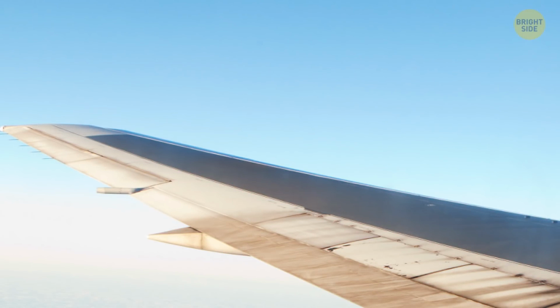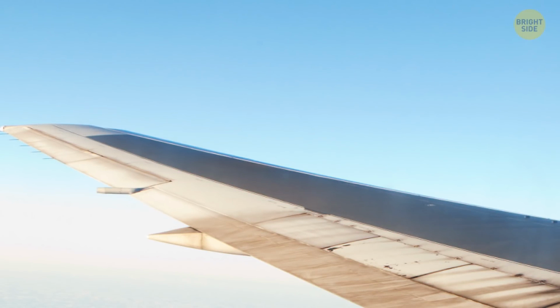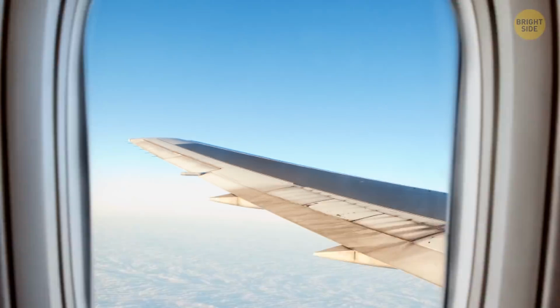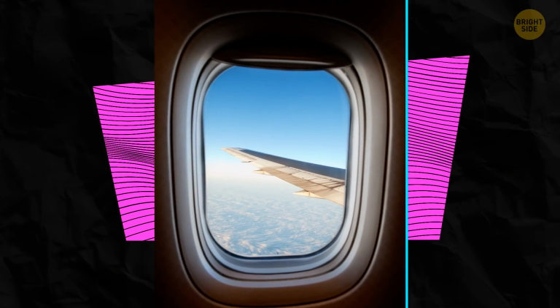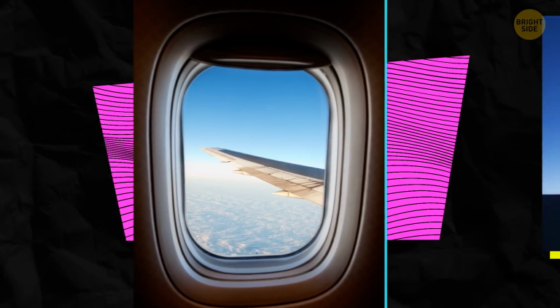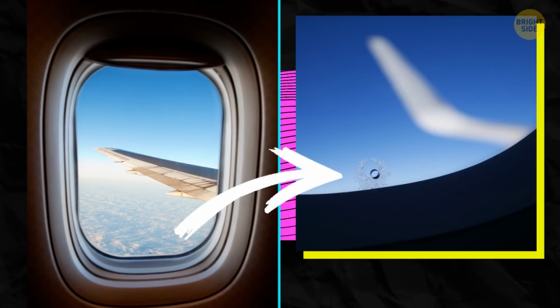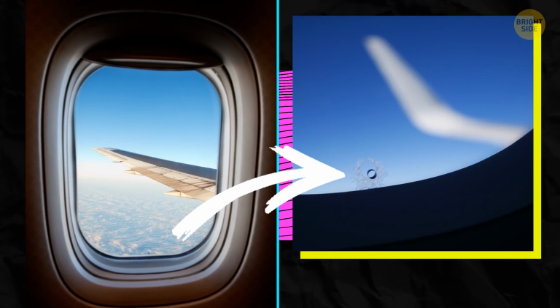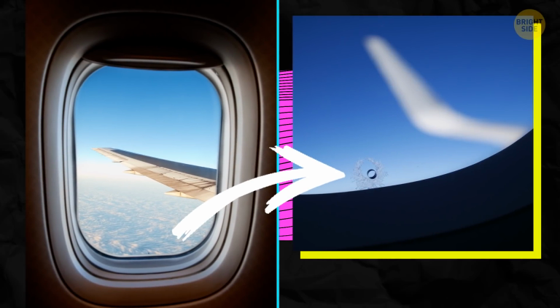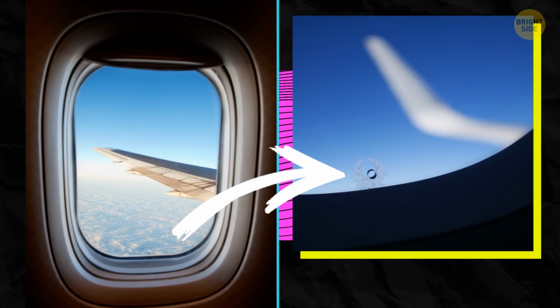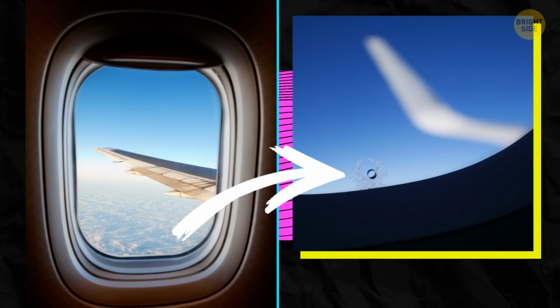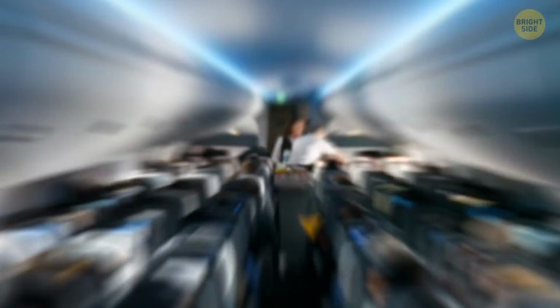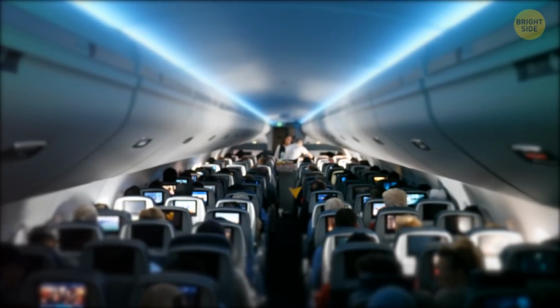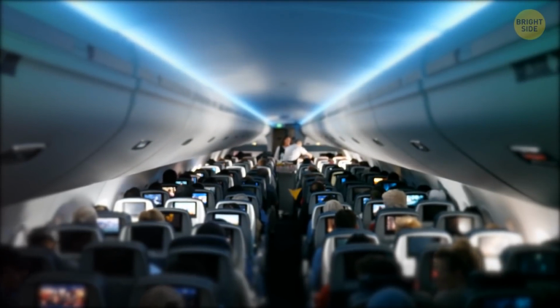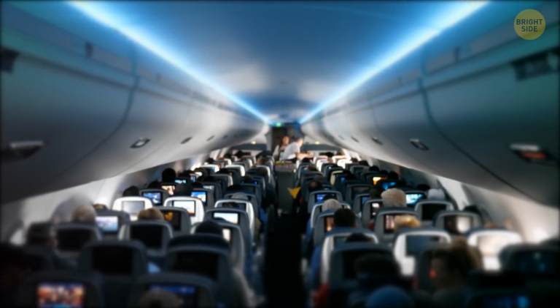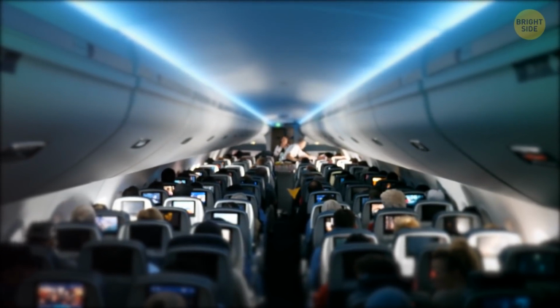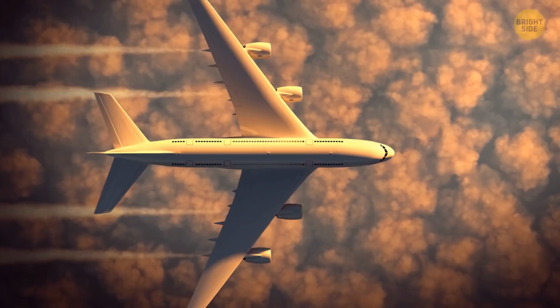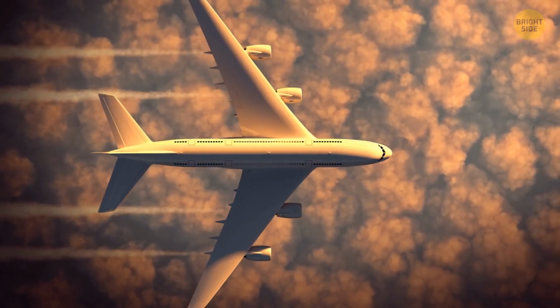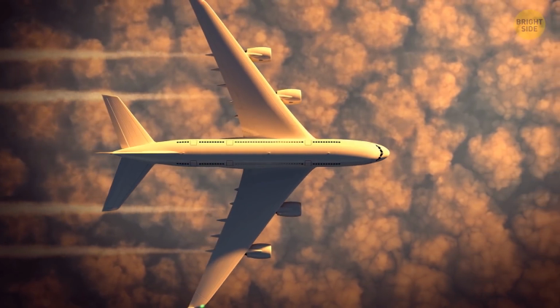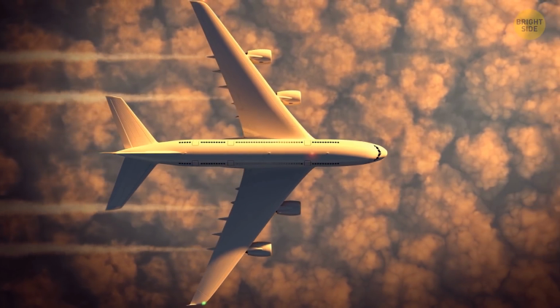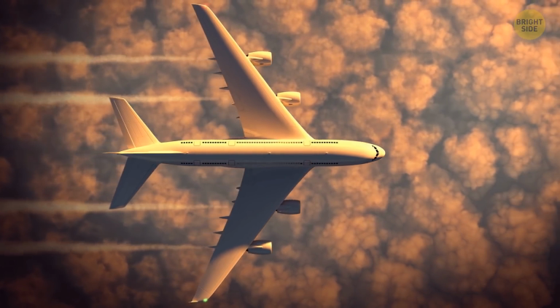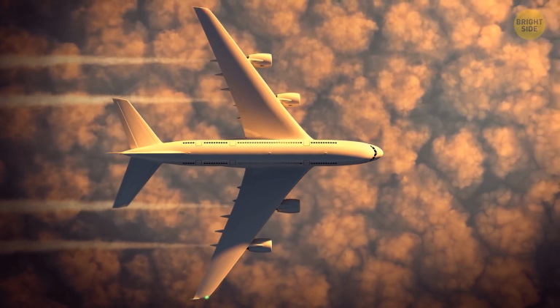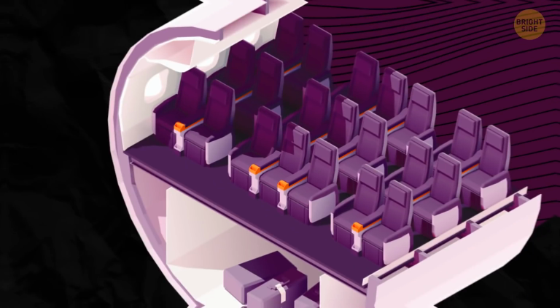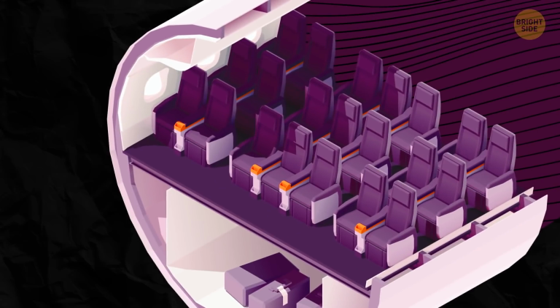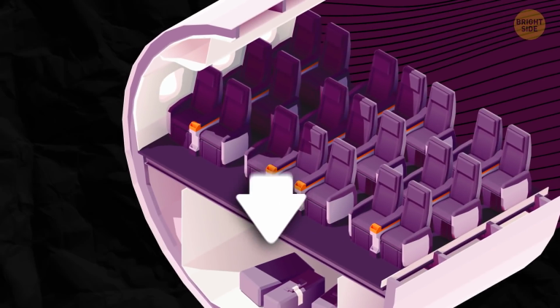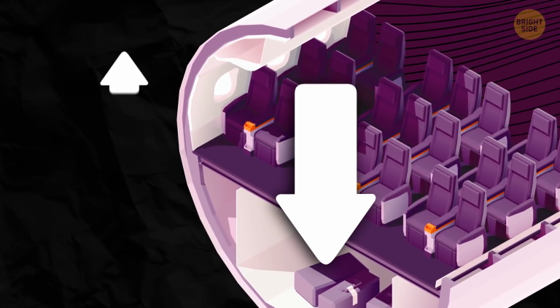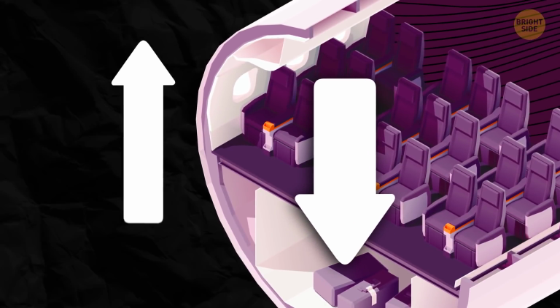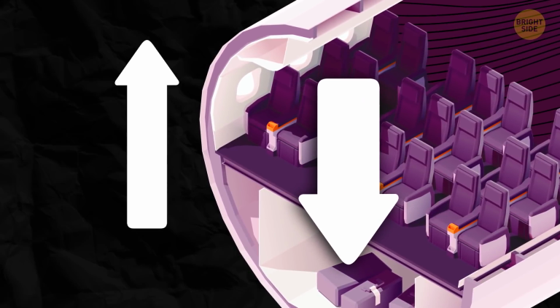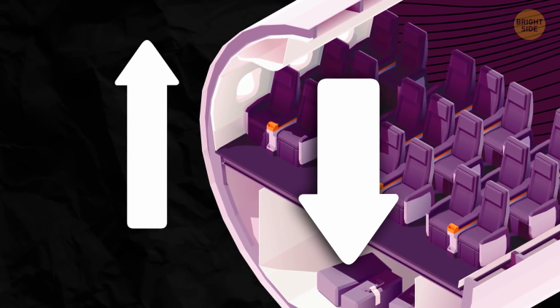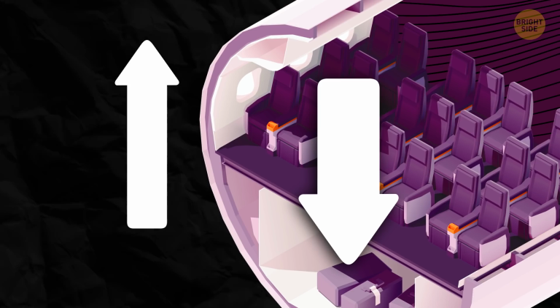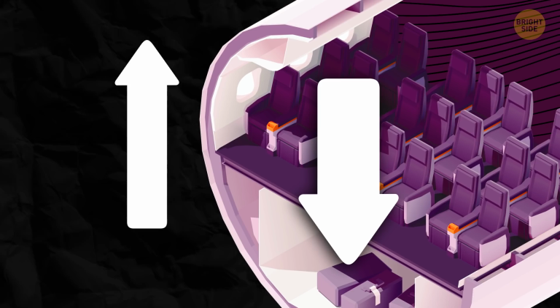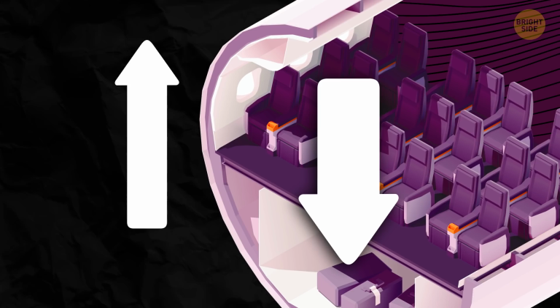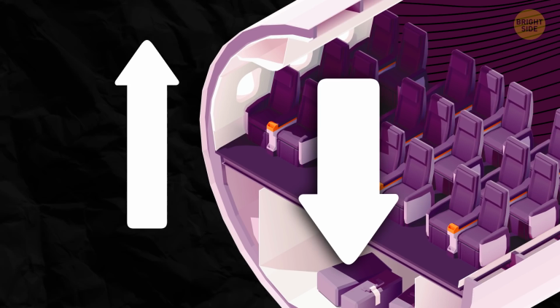Airplane windows have little holes which might make you nervous when you see them. But they're actually extremely important, and a plane needs them to fly safely. These holes protect you from the difference in pressure outside and inside the cabin.